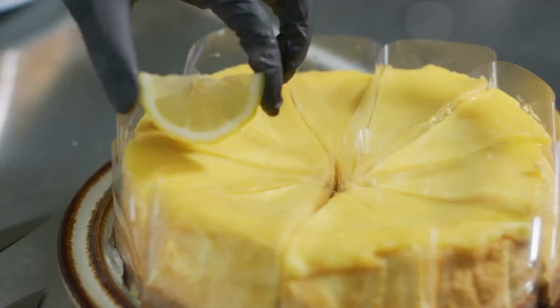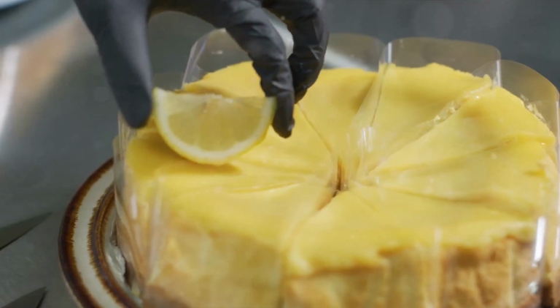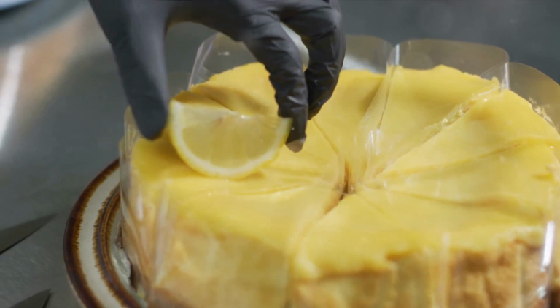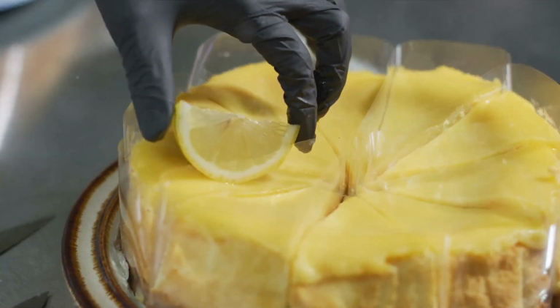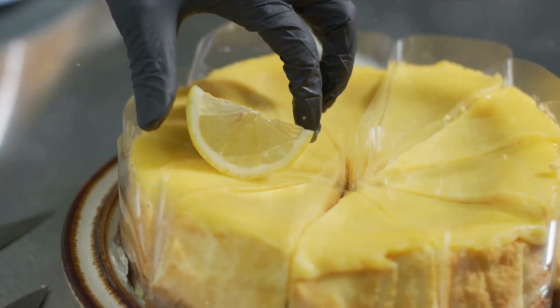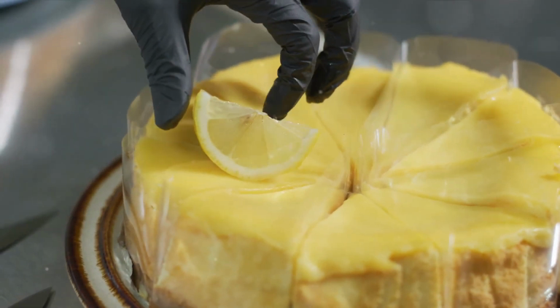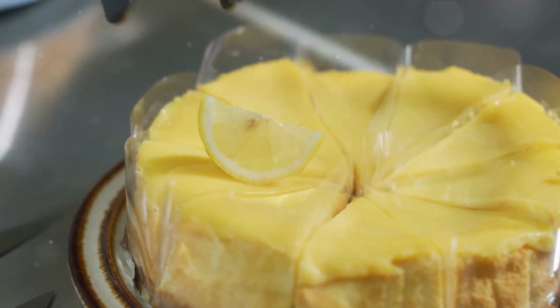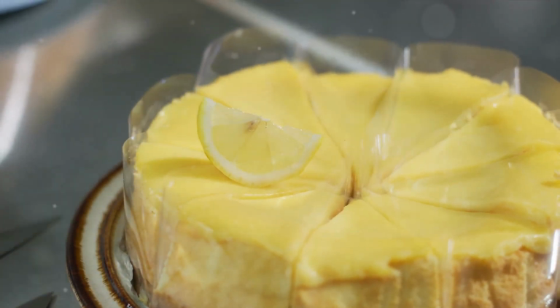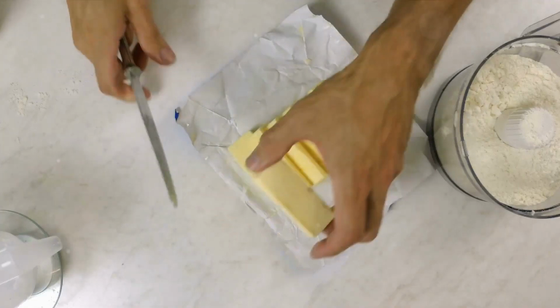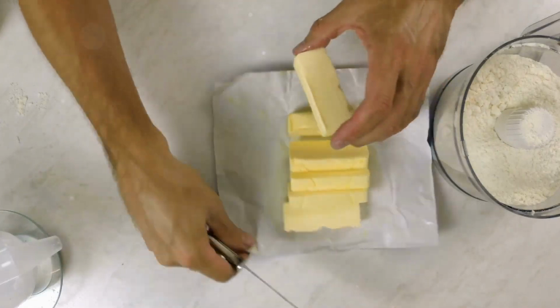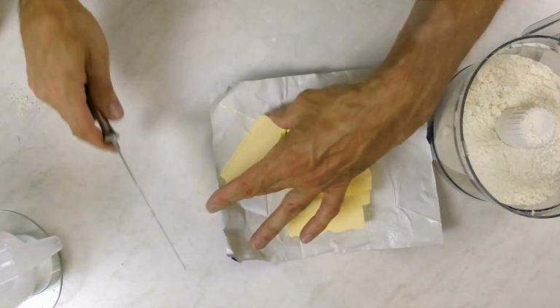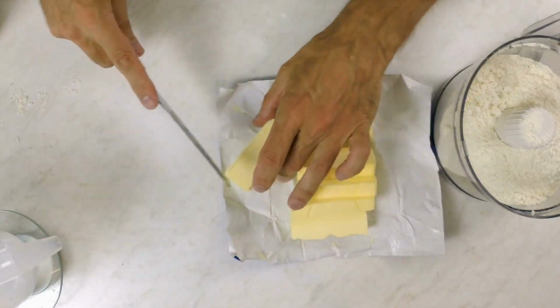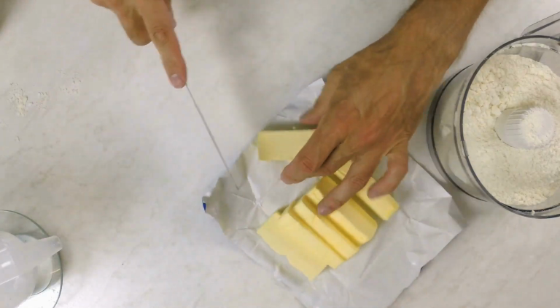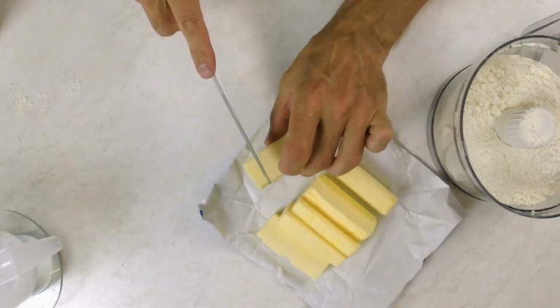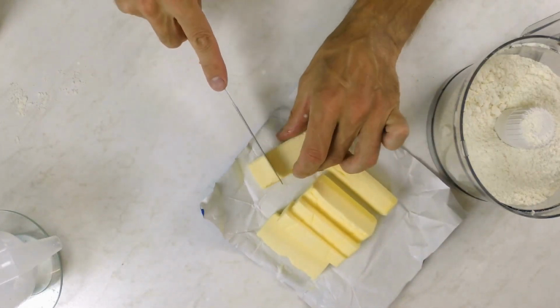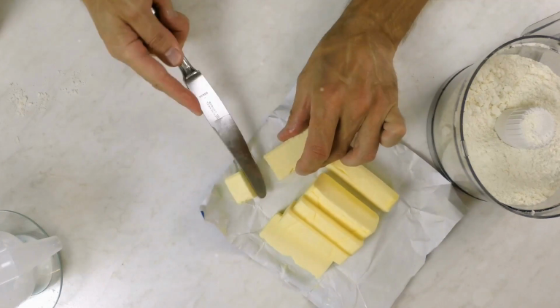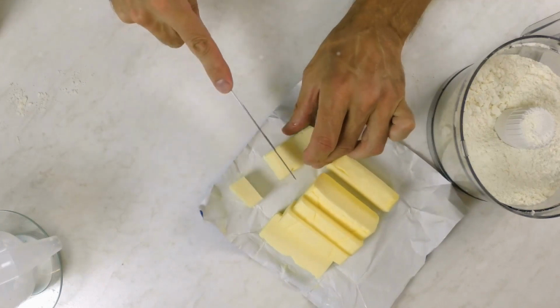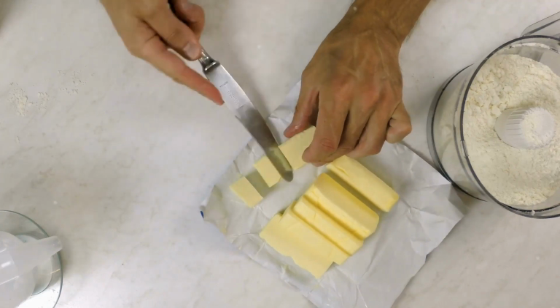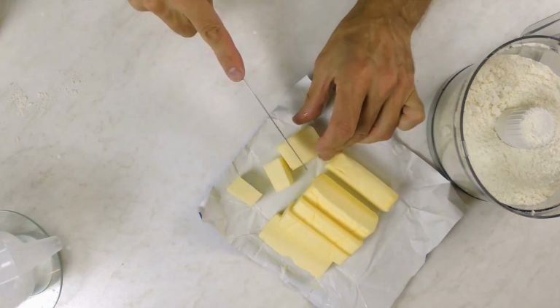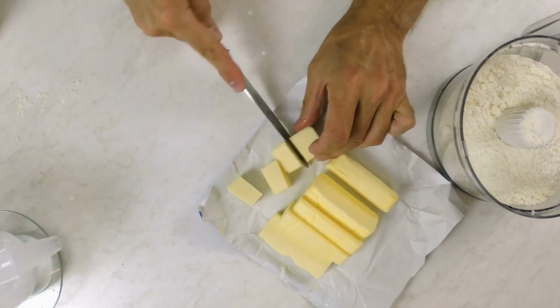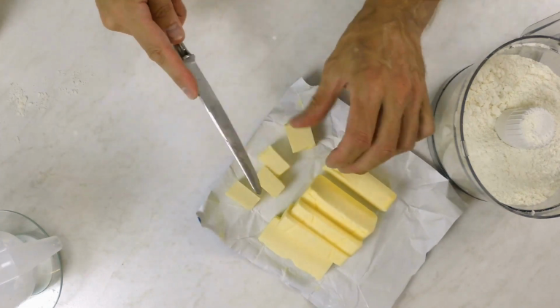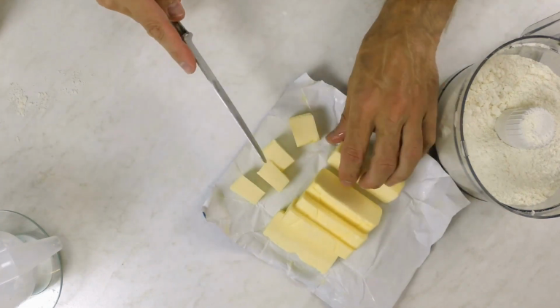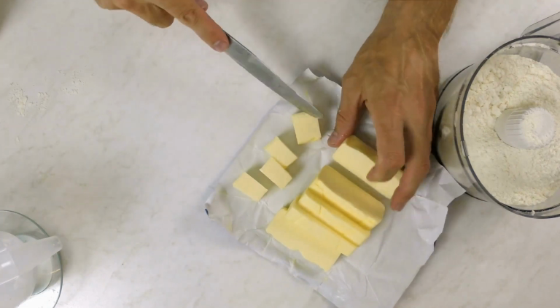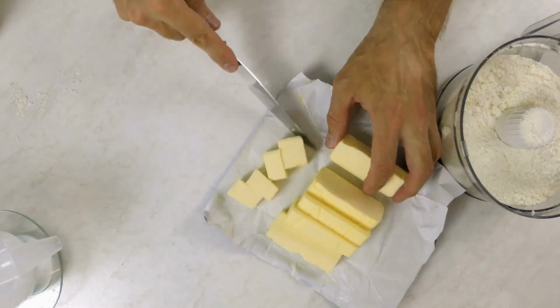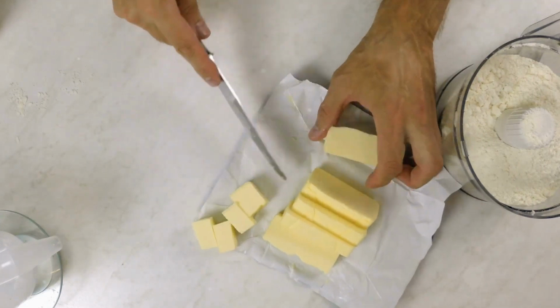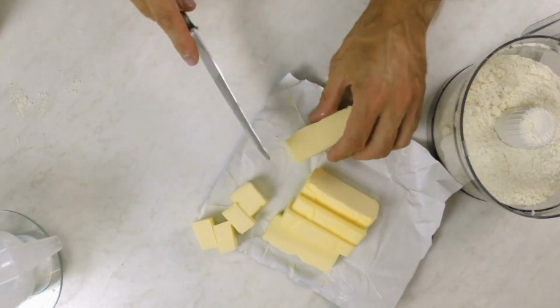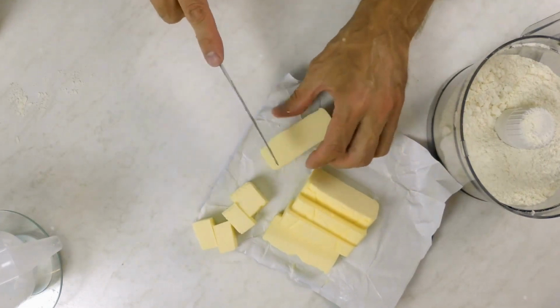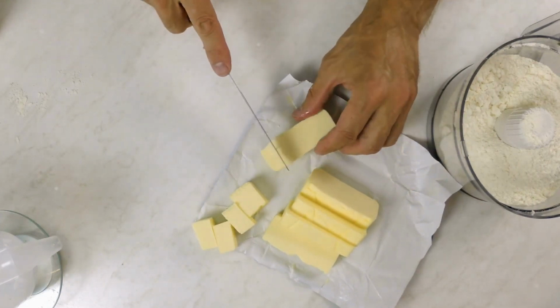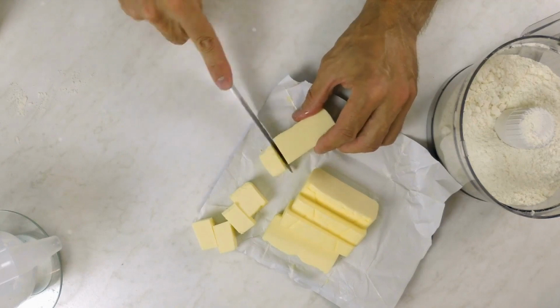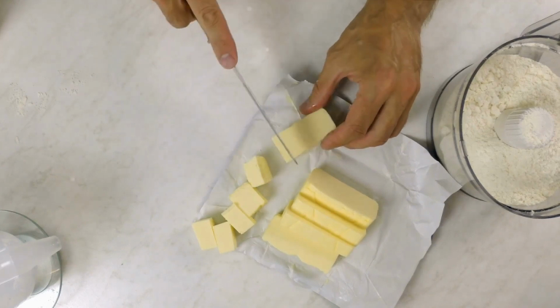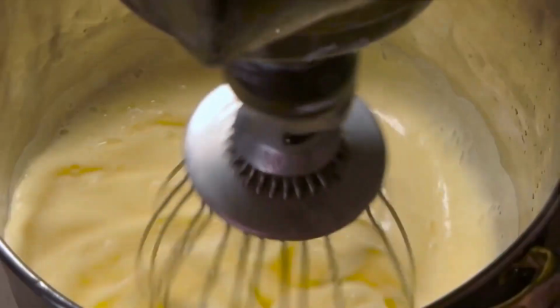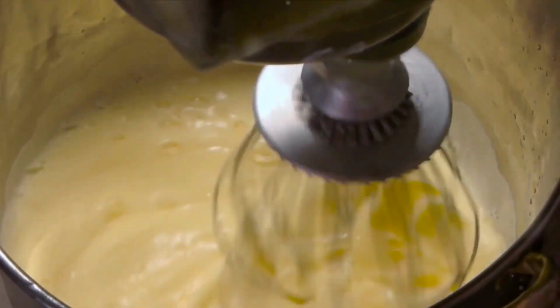To start off, gather all the necessary ingredients. For the crust, you'll need 1 cup of unsalted butter, ½ cup of granulated sugar, 2 cups of all-purpose flour, and ¼ tsp of salt.